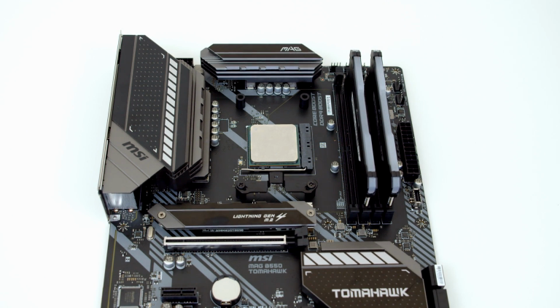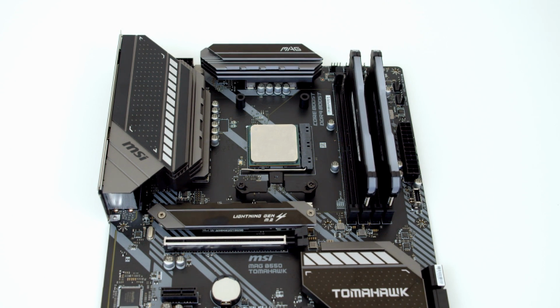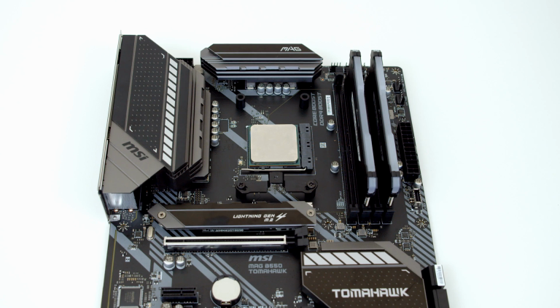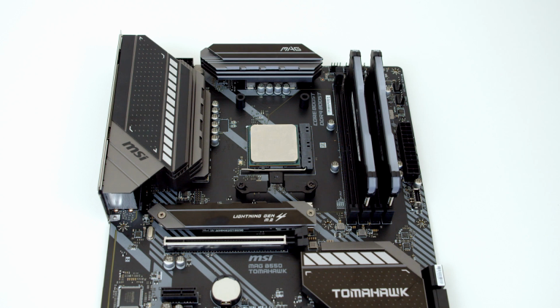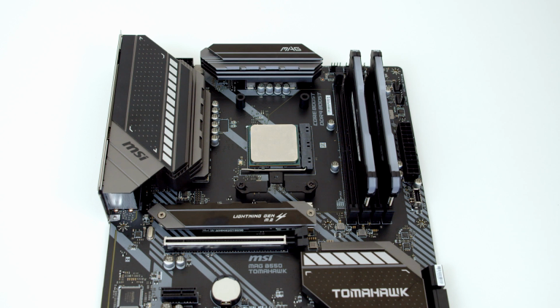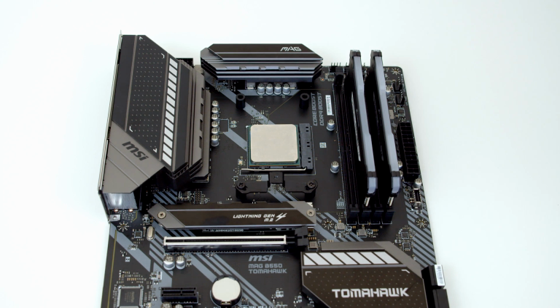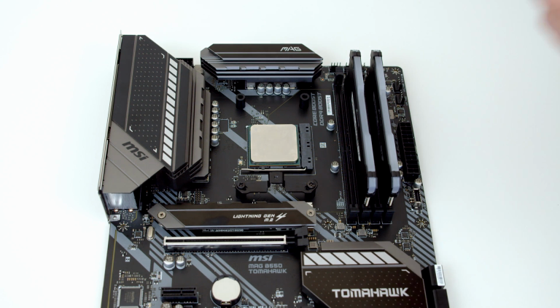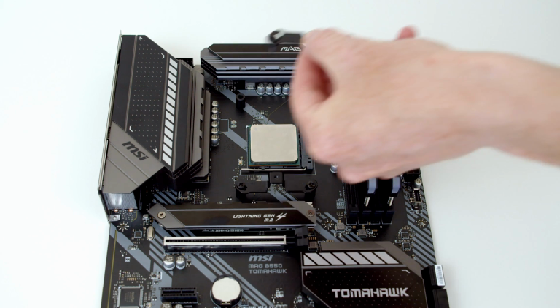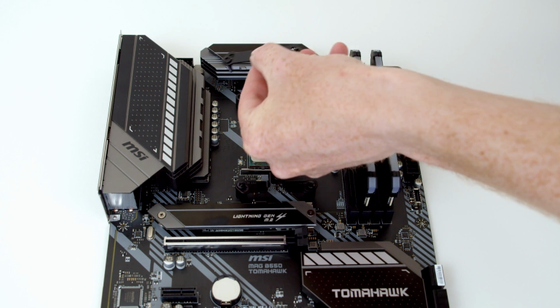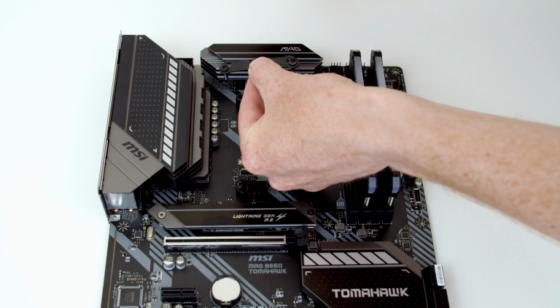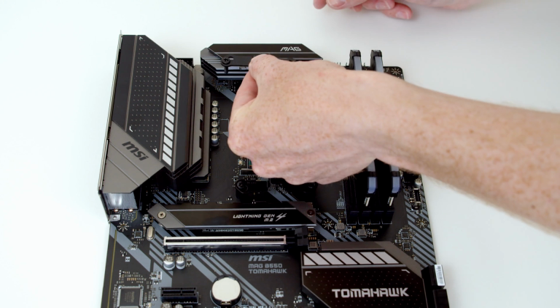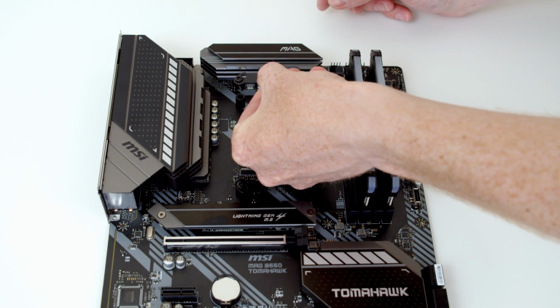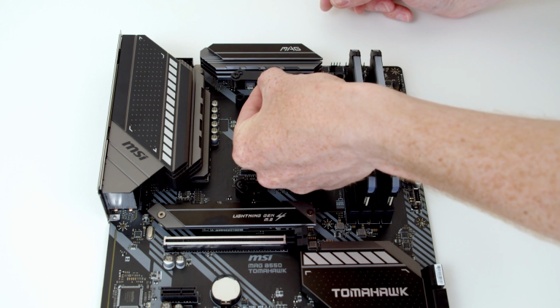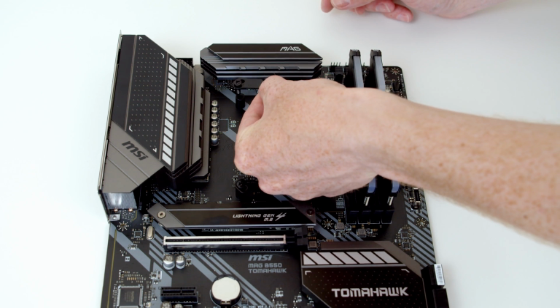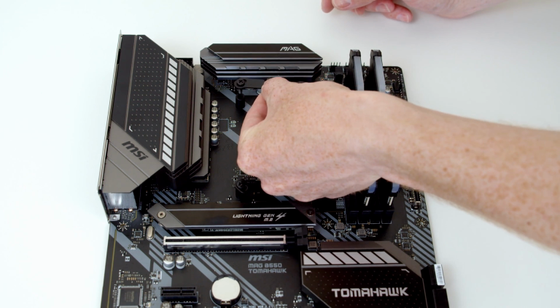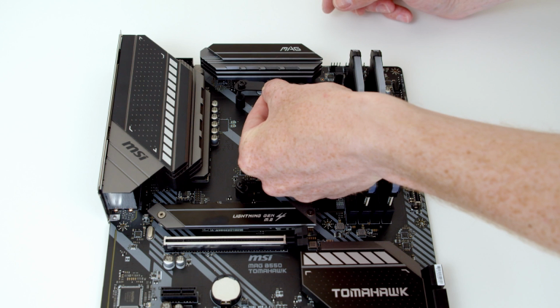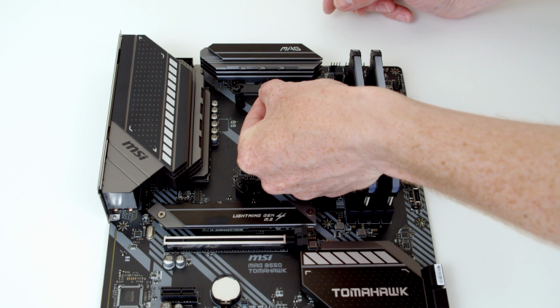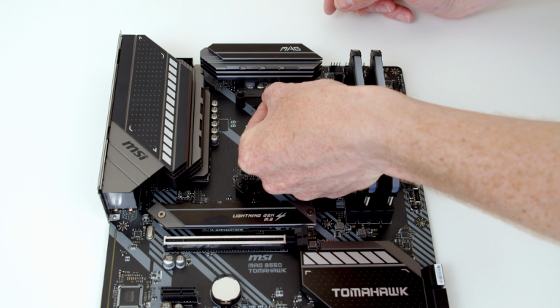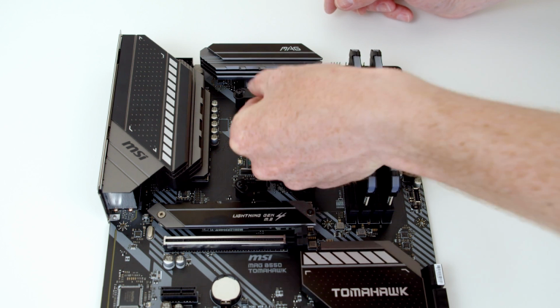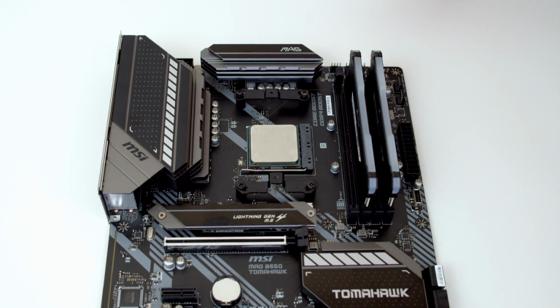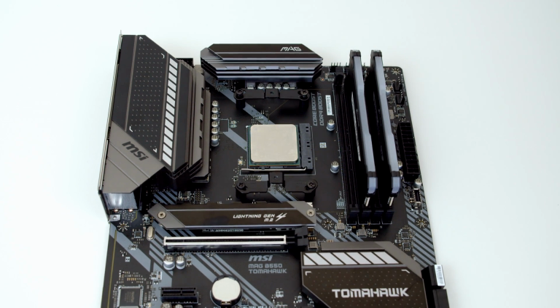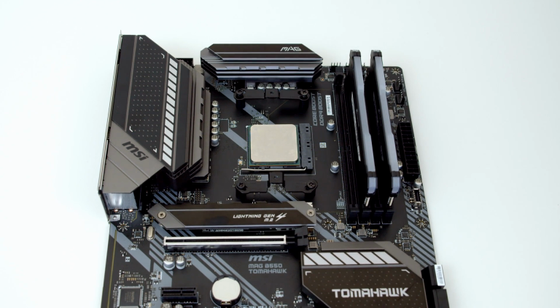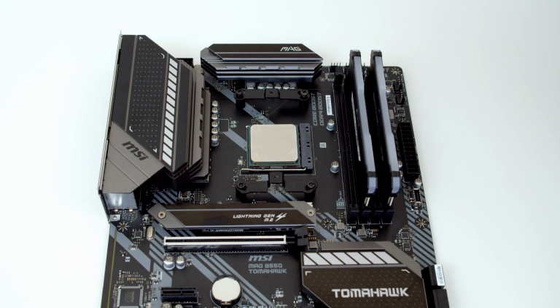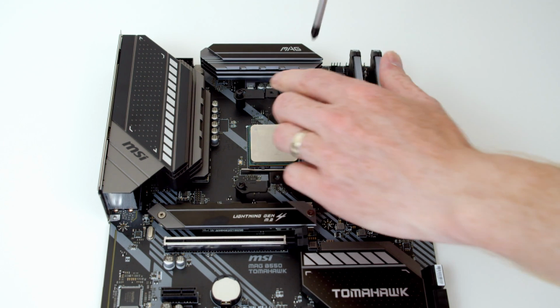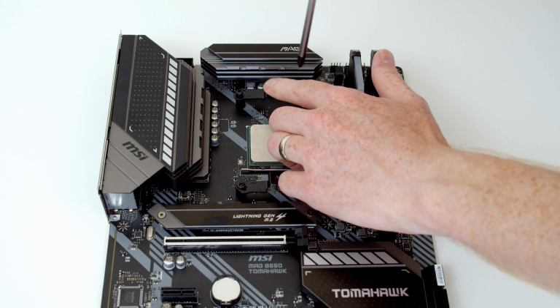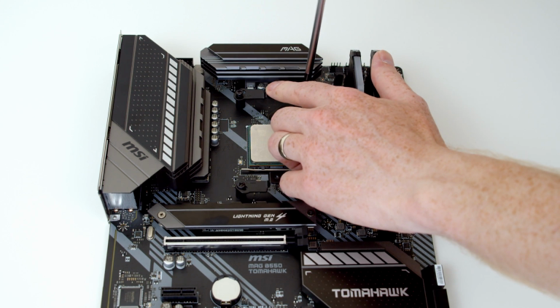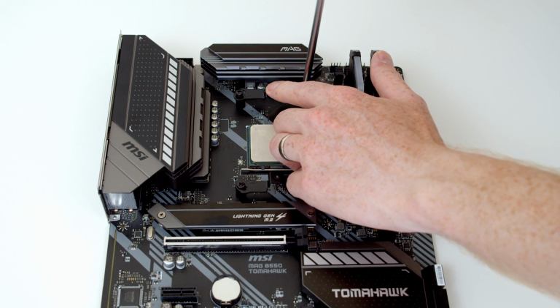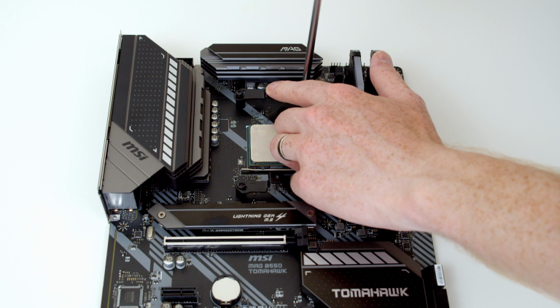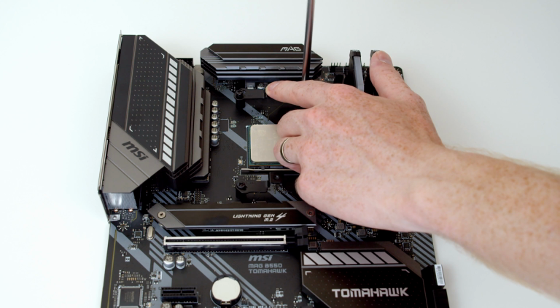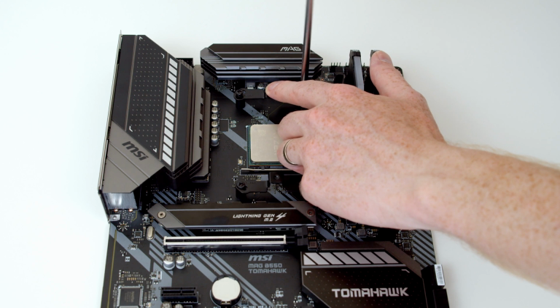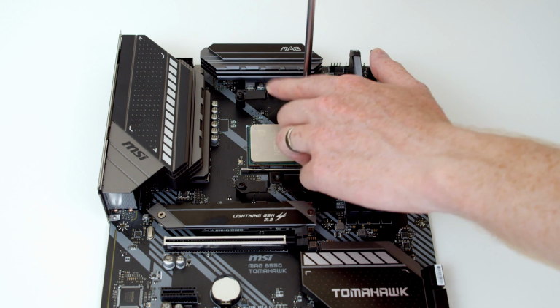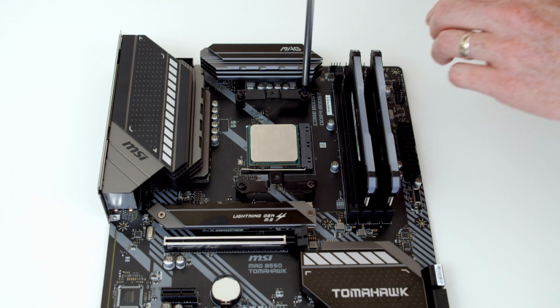Just the same process on the top then. We've got the screws through the holes labelled AM4, because this is an AM4 socket, and then just screw things into place.